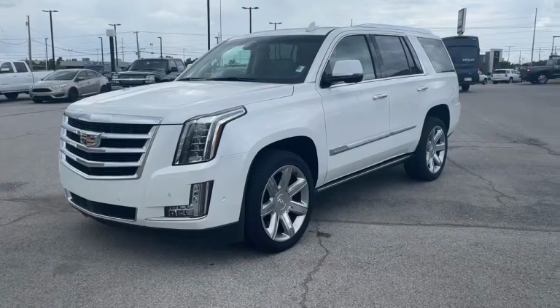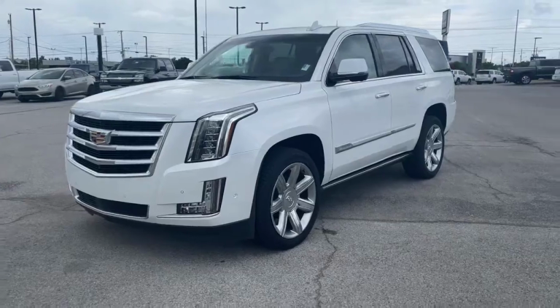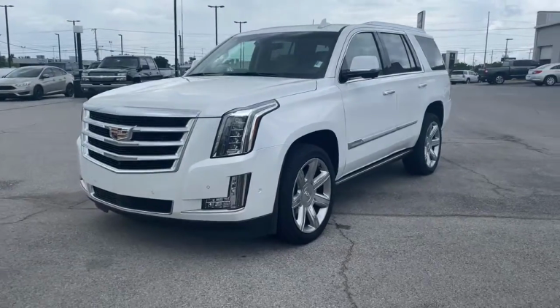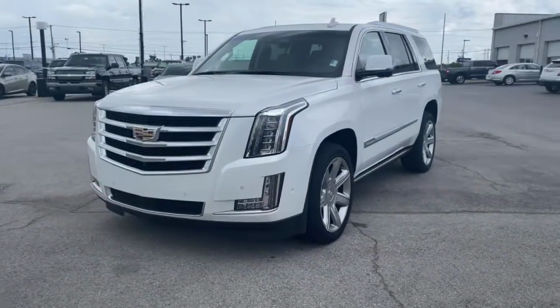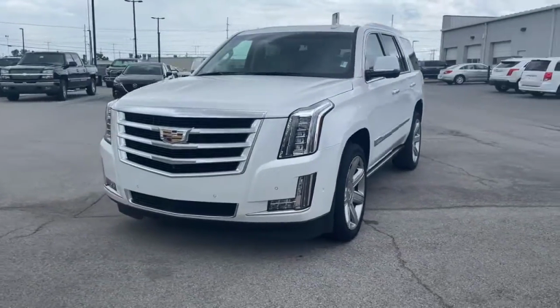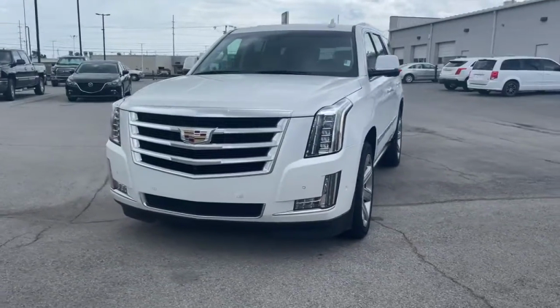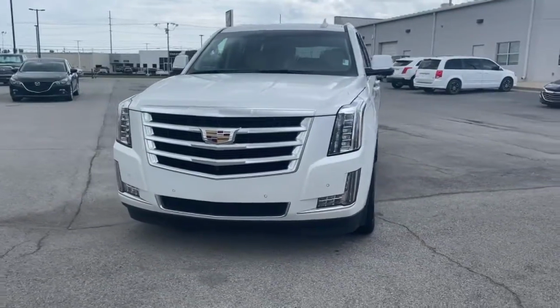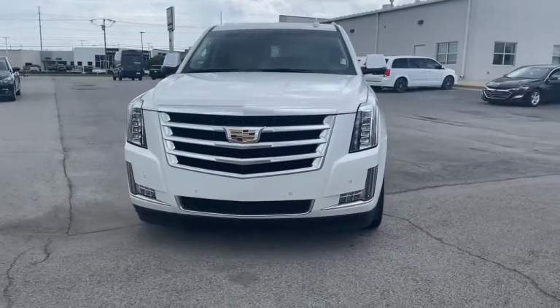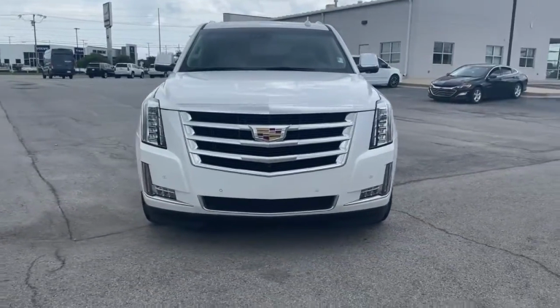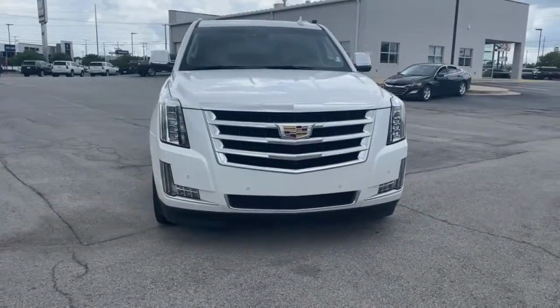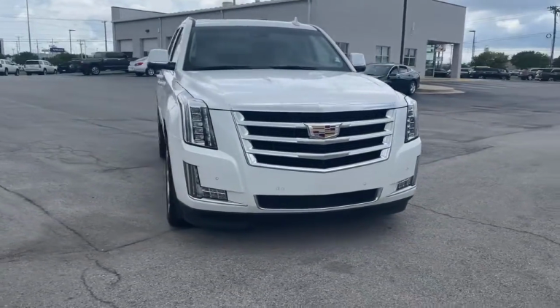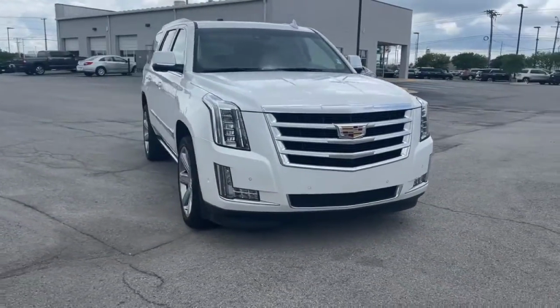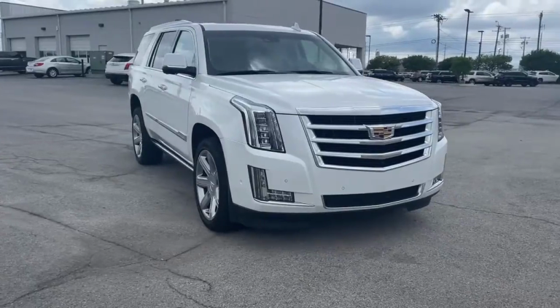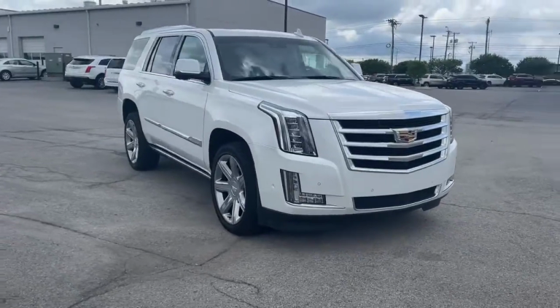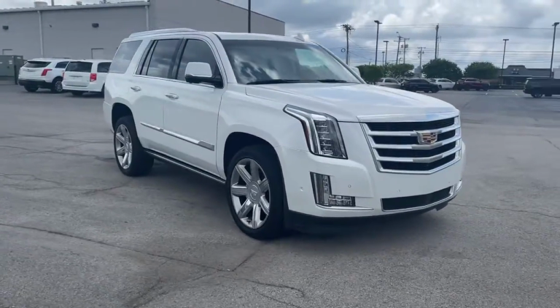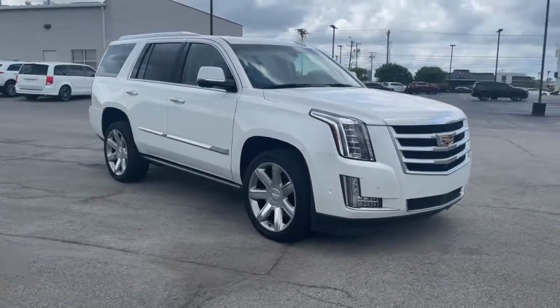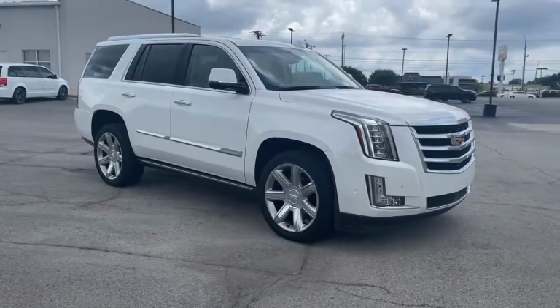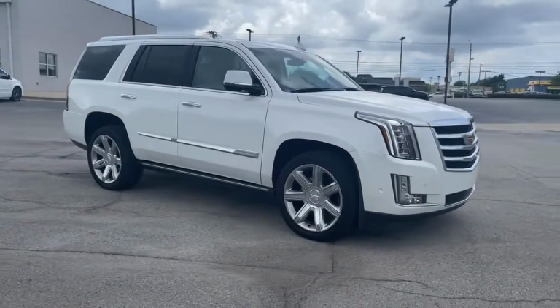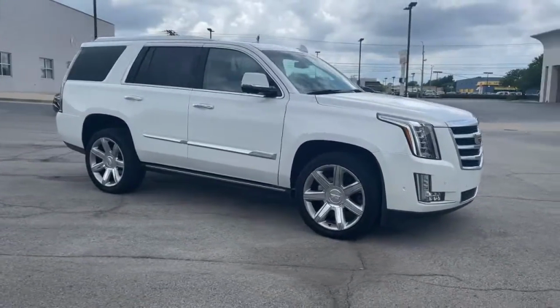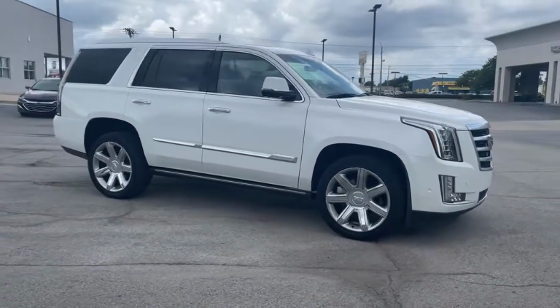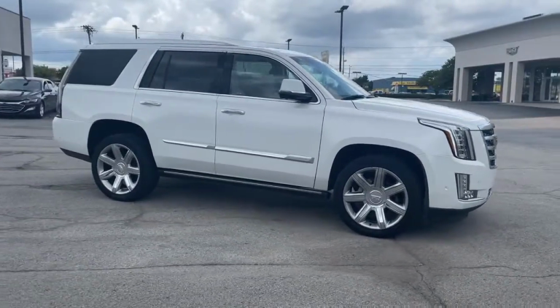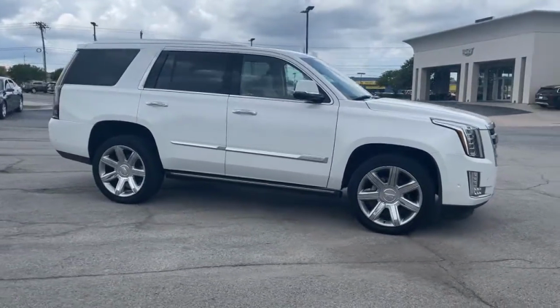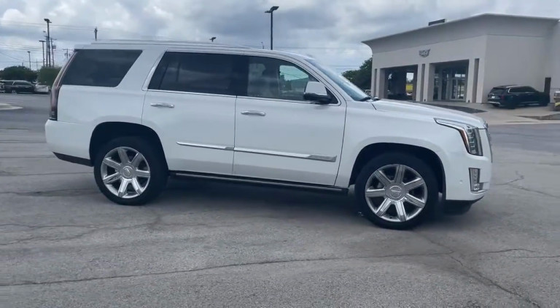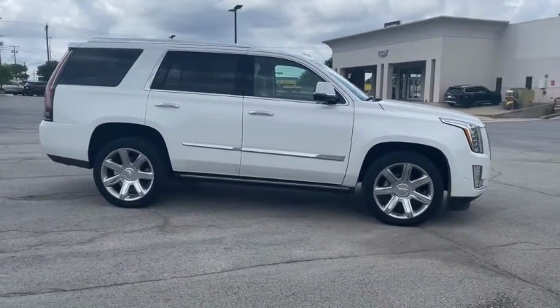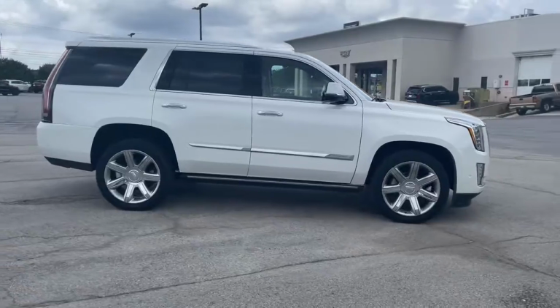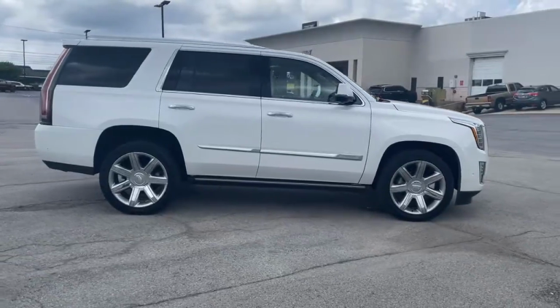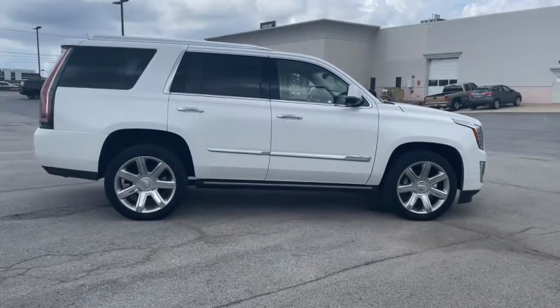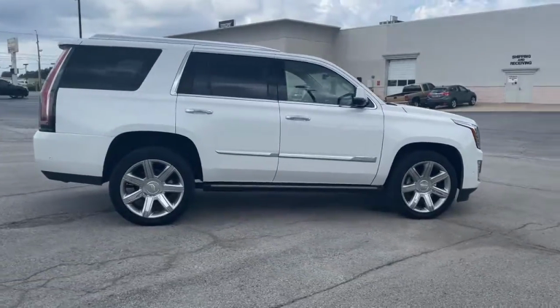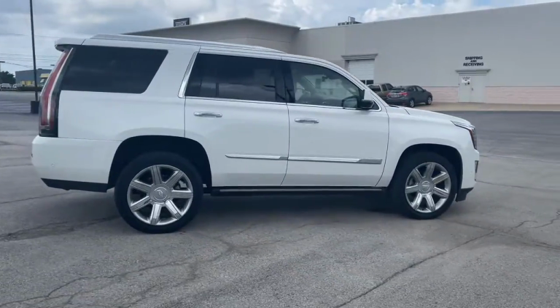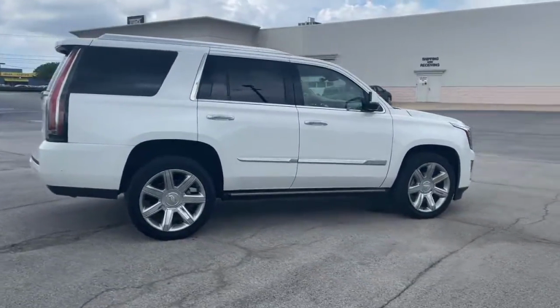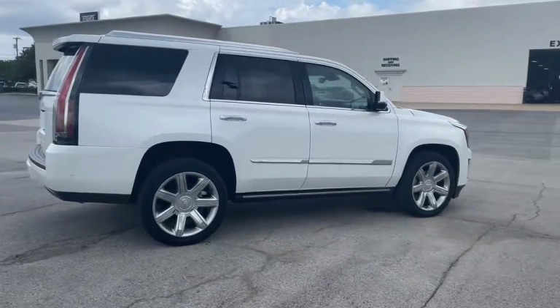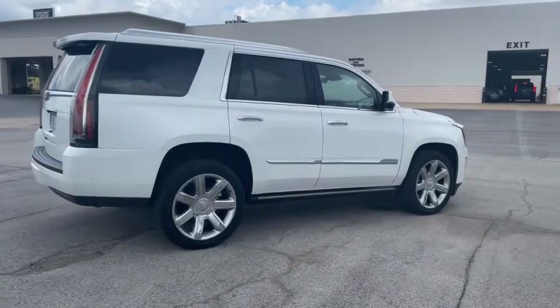Get acquainted with the 2018 Cadillac Escalade. This vehicle still has fewer than 30,000 miles on the clock, so it won't last long. Make the most of every drive when you travel in modern style and comfort.